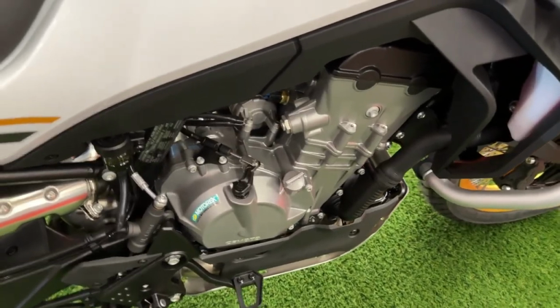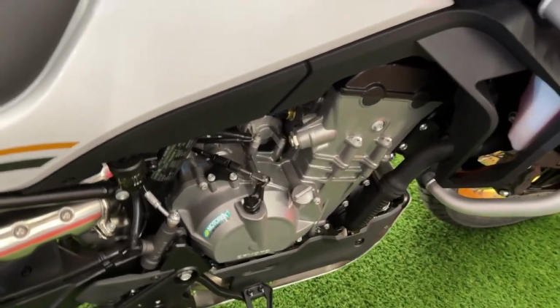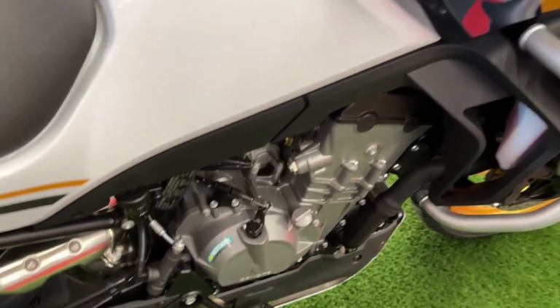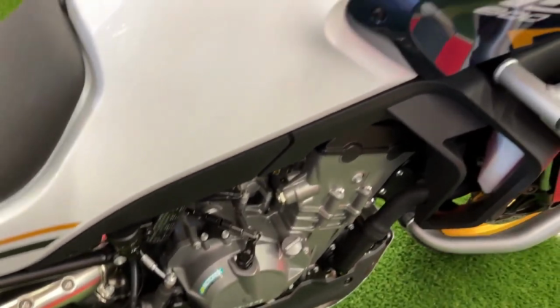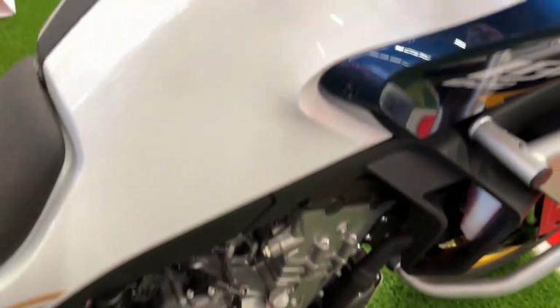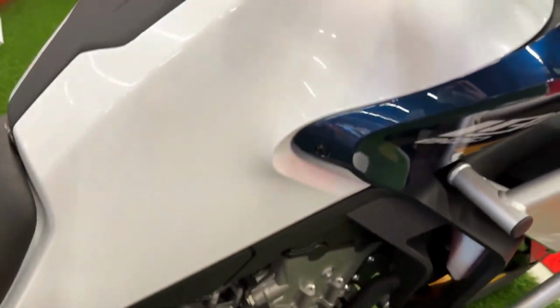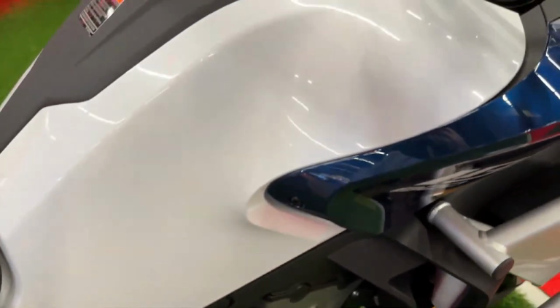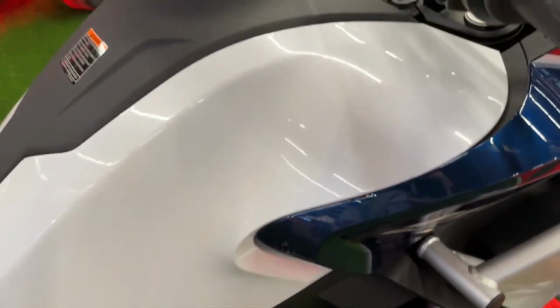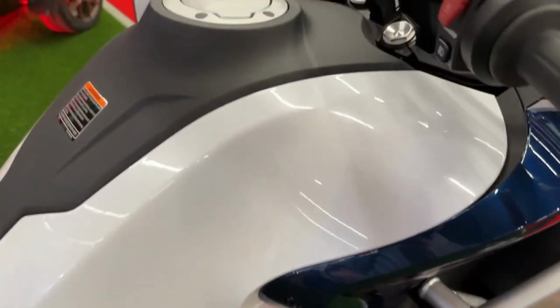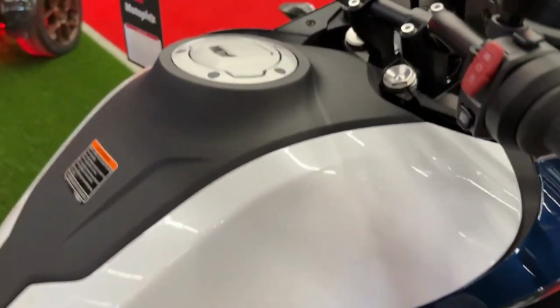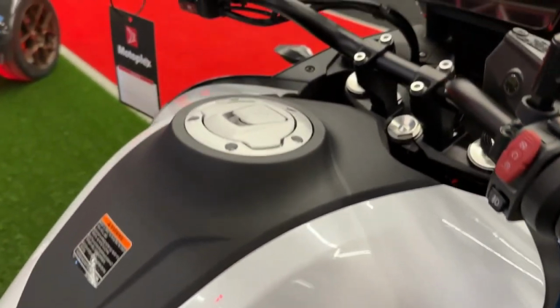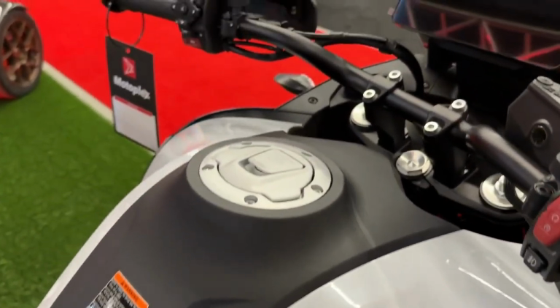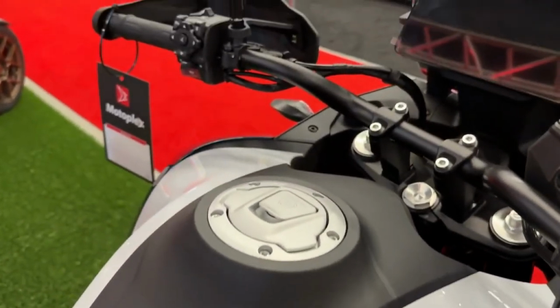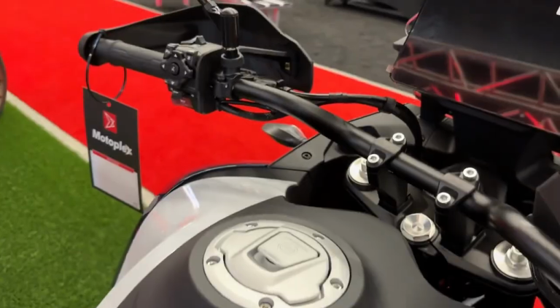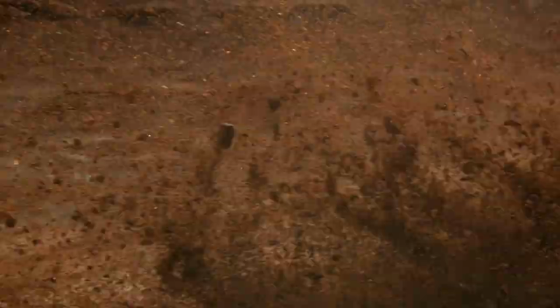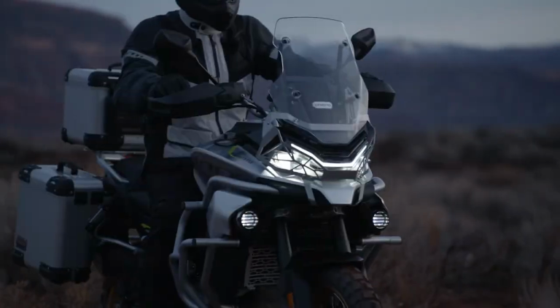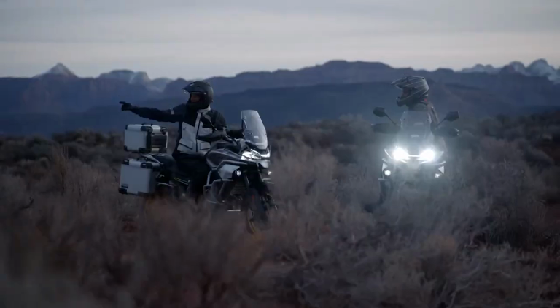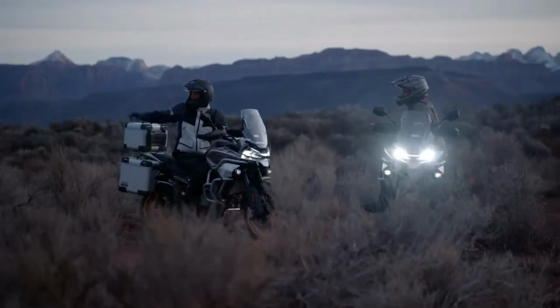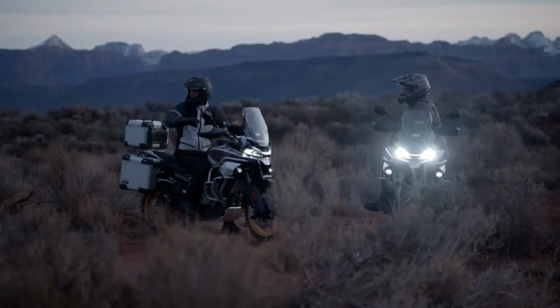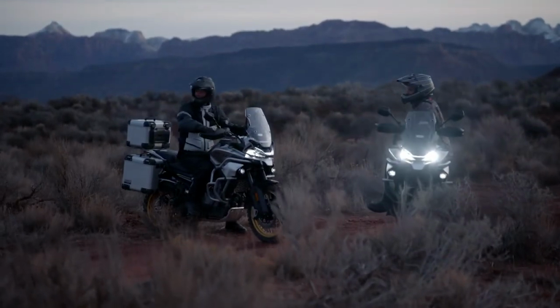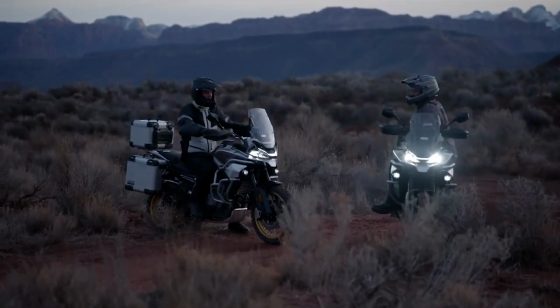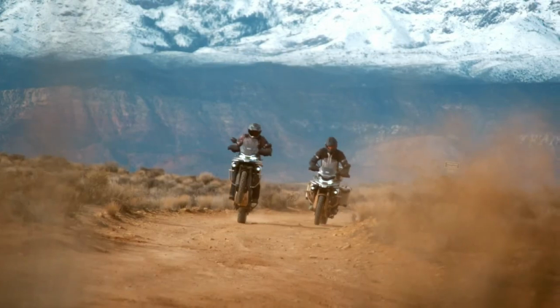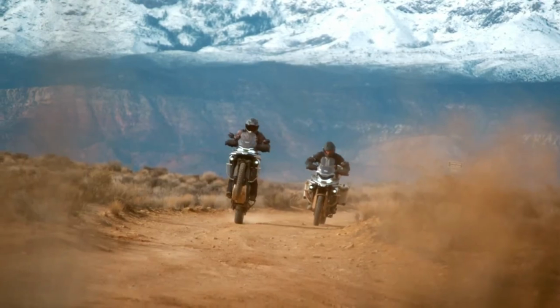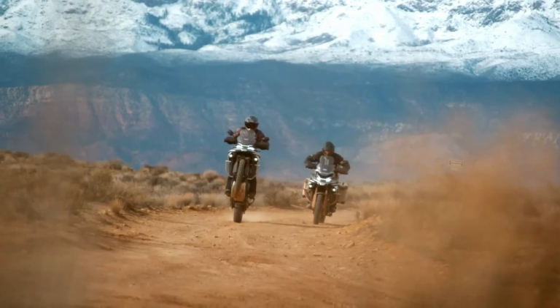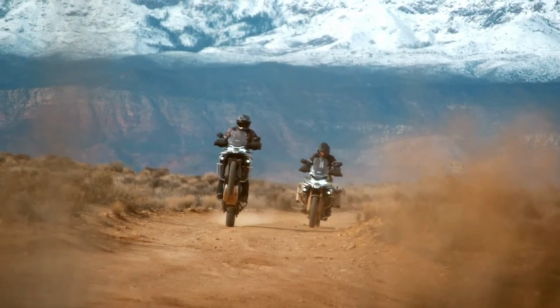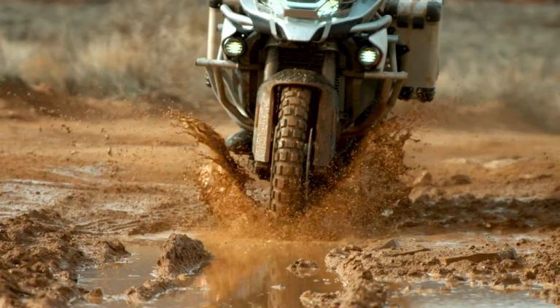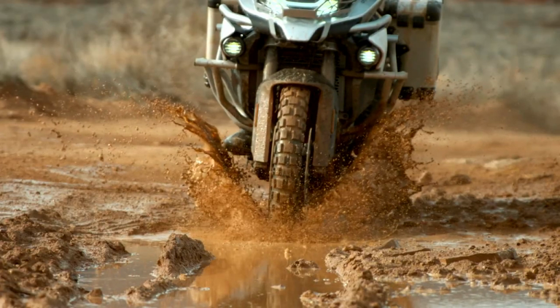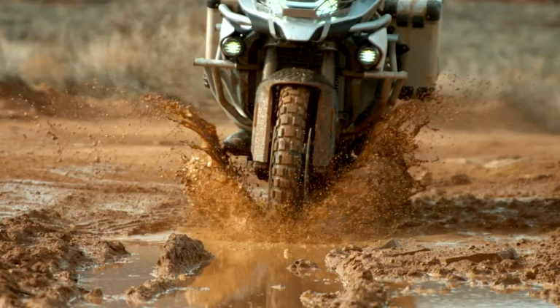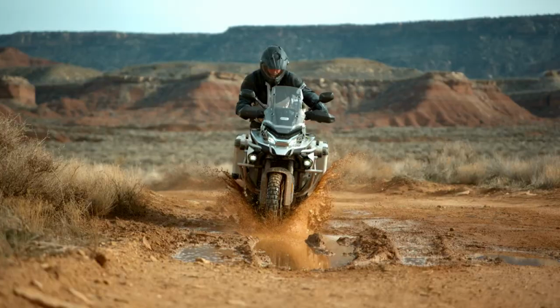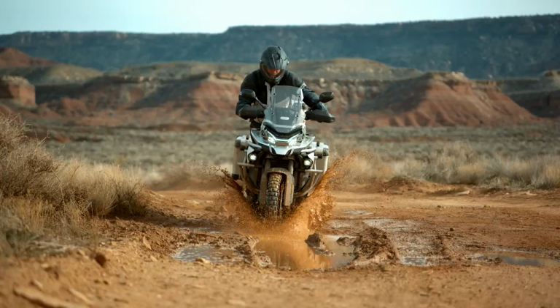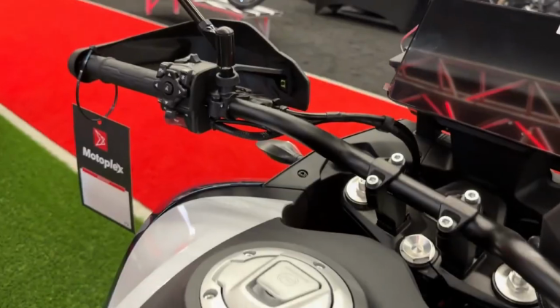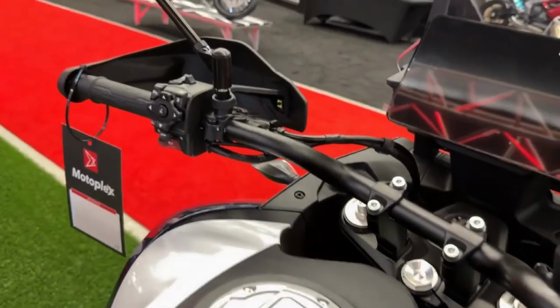At the heart of the Ibex 800 is a robust 799cc parallel twin engine. This power plant is engineered to deliver impressive performance, producing around 83 horsepower and 59 pound-feet of torque.